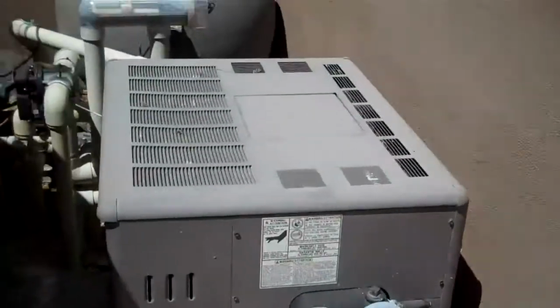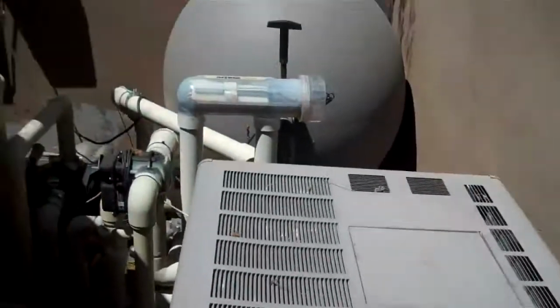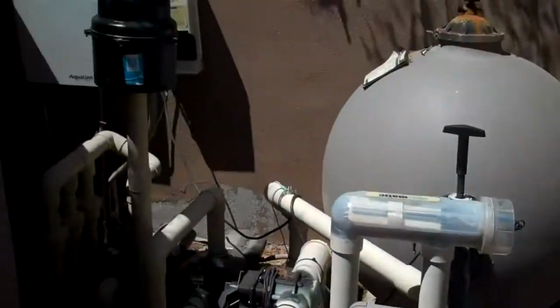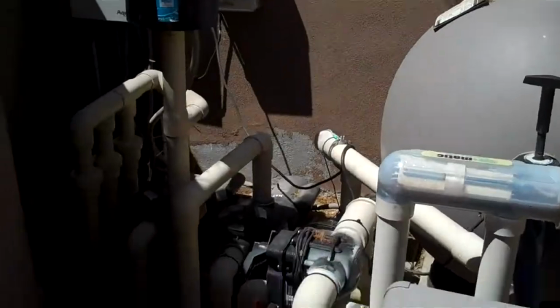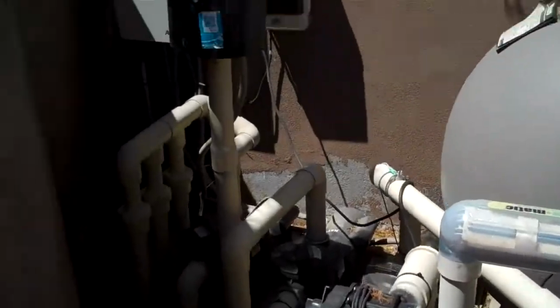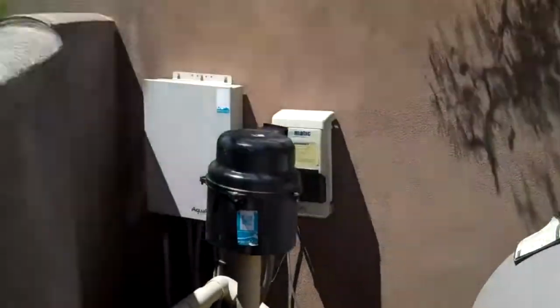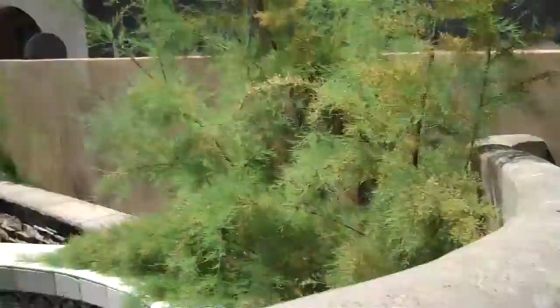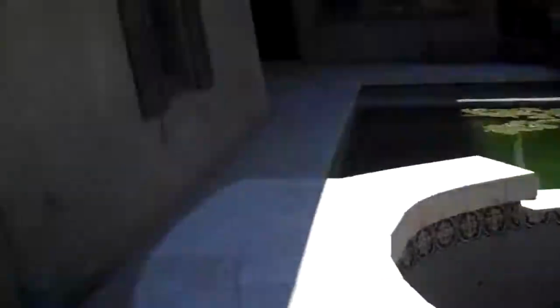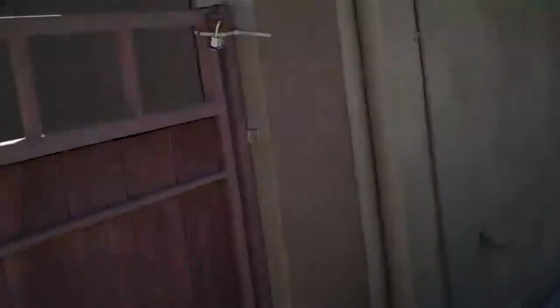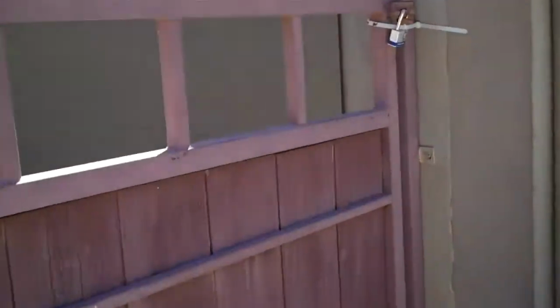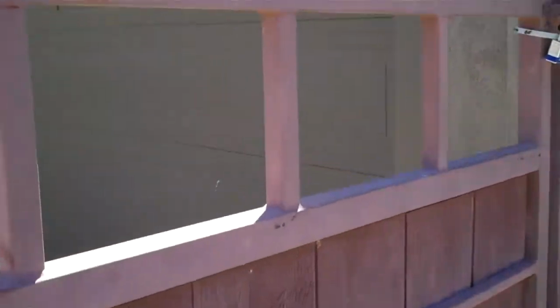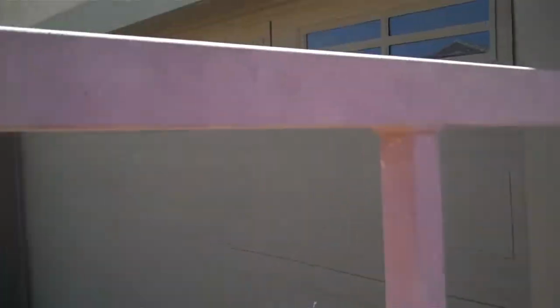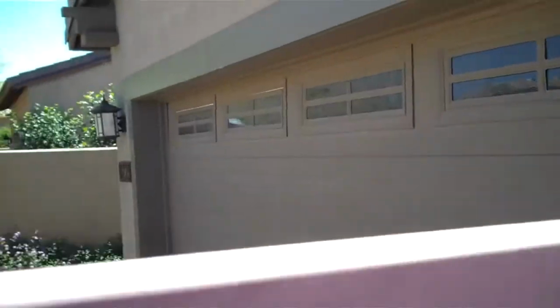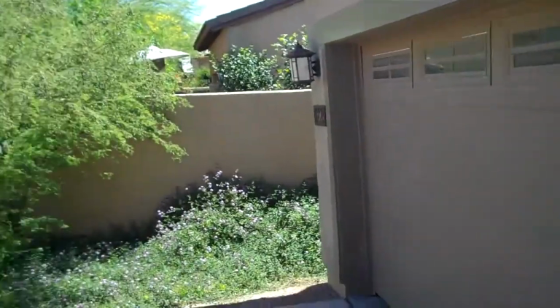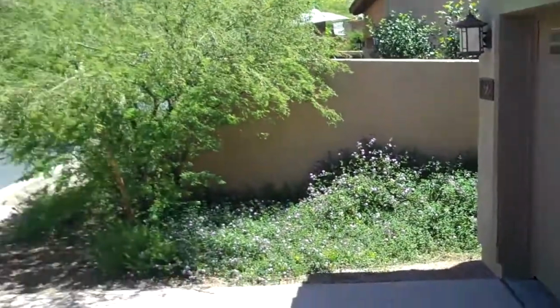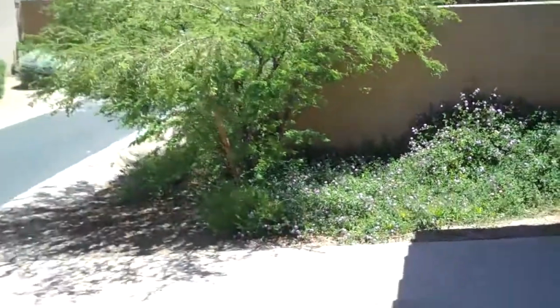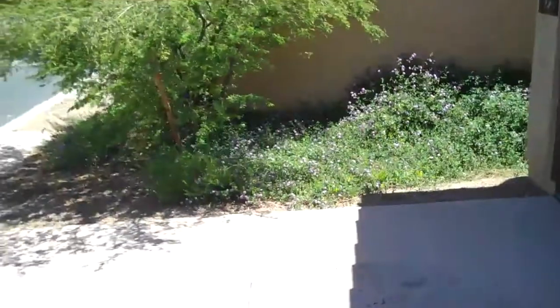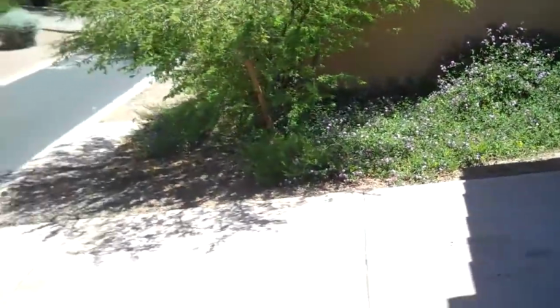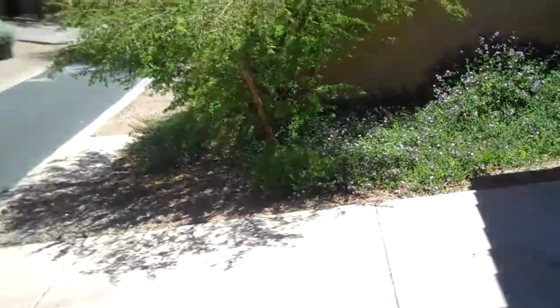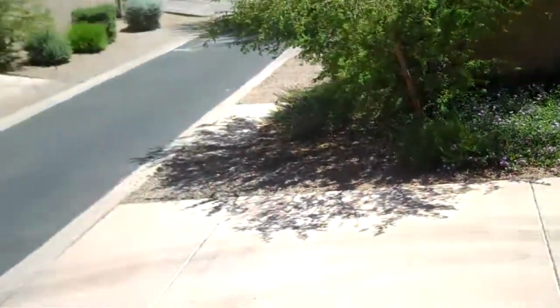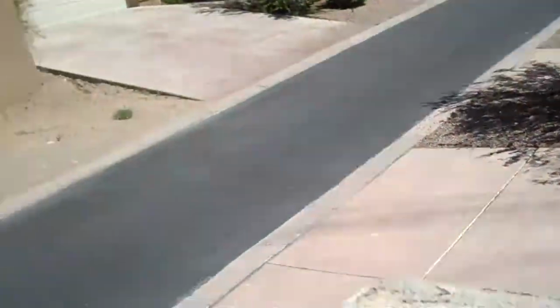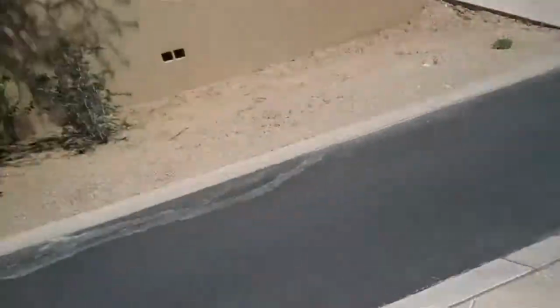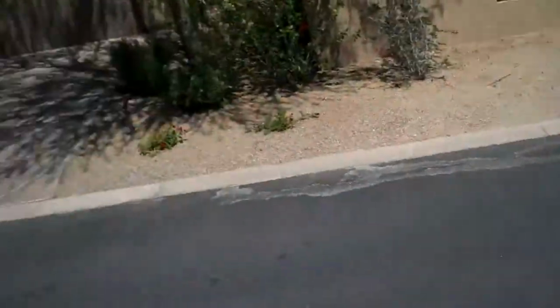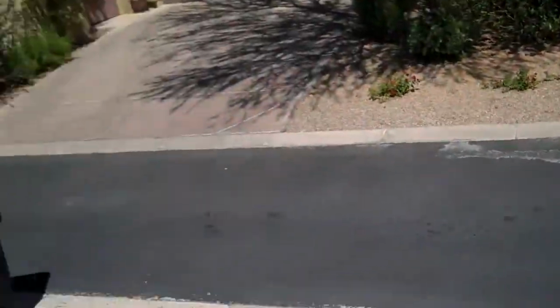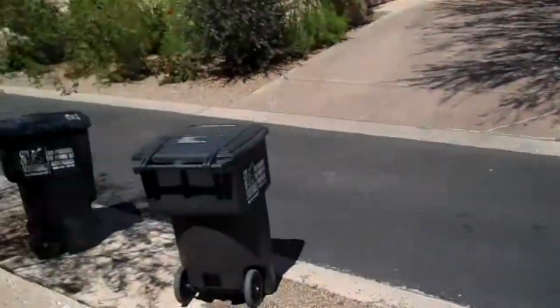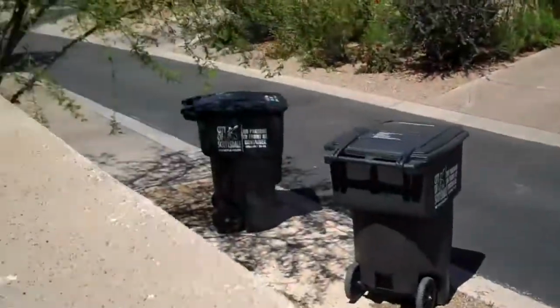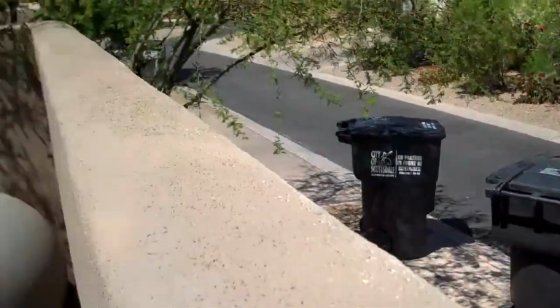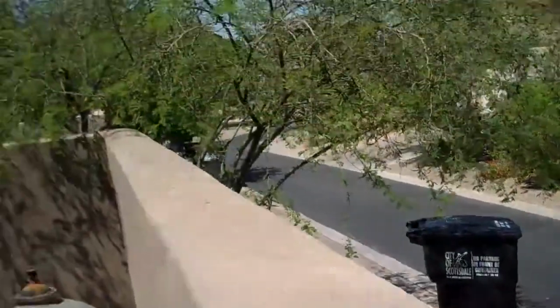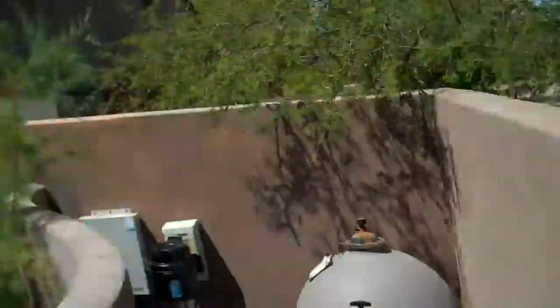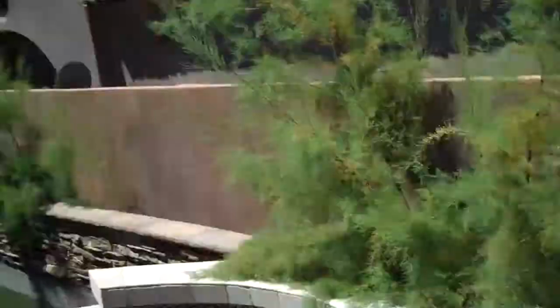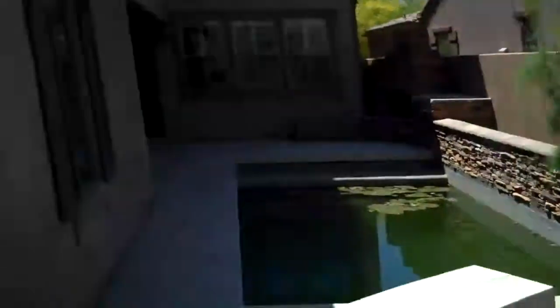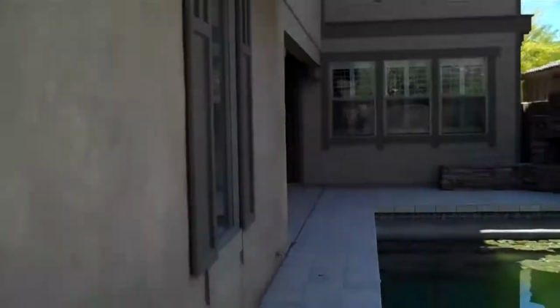Here we go with the pool equipment. There's the access to the garage and the alley. Going back inside.